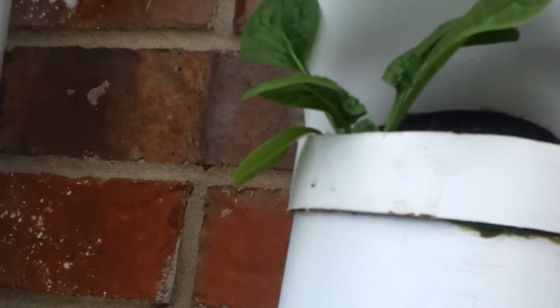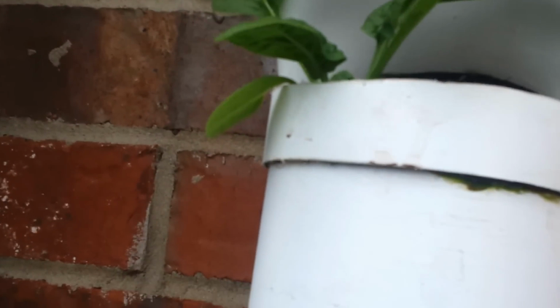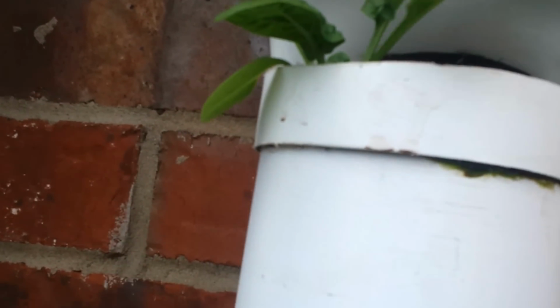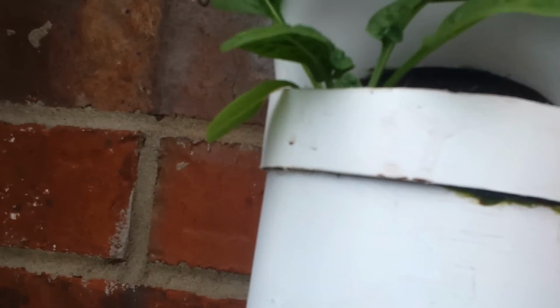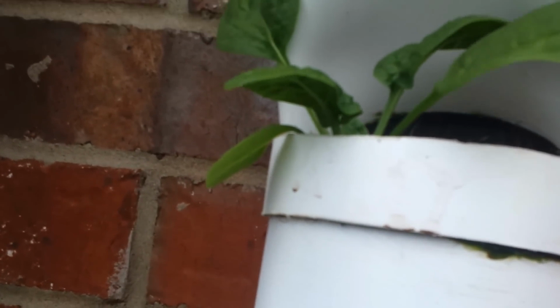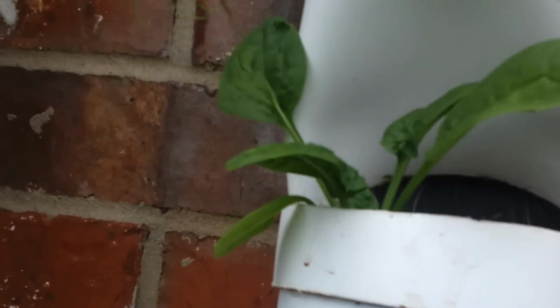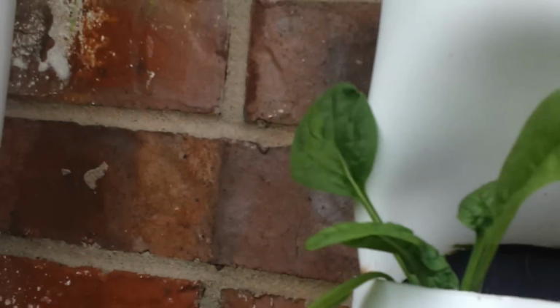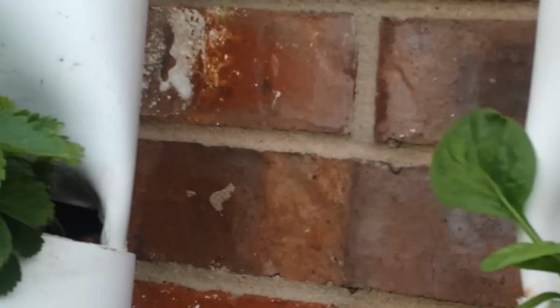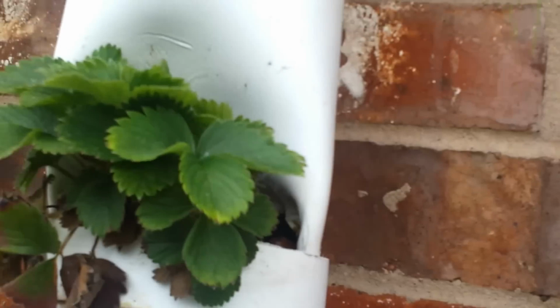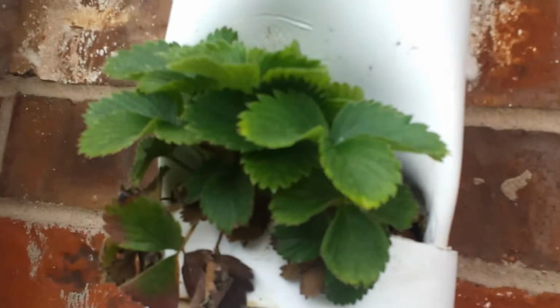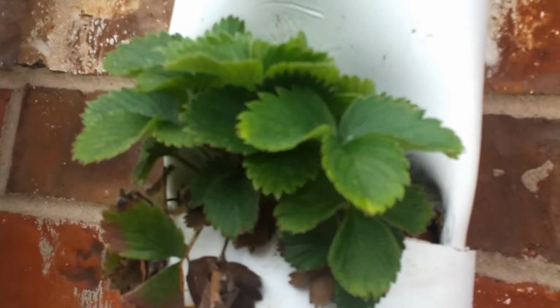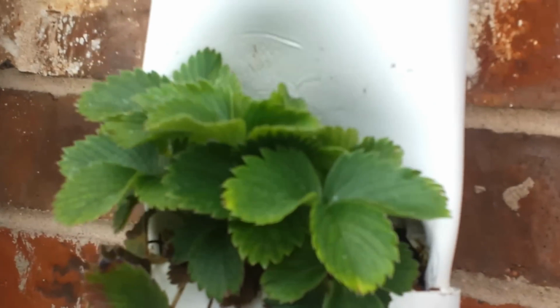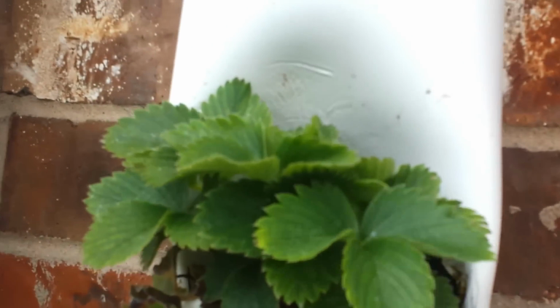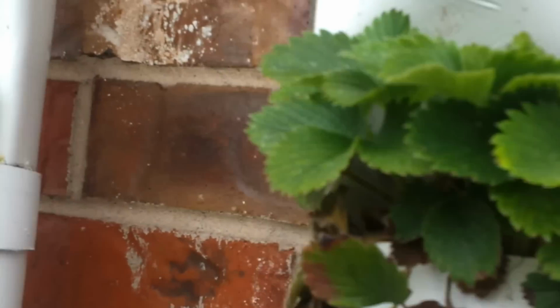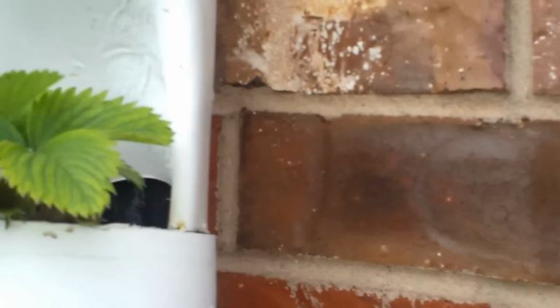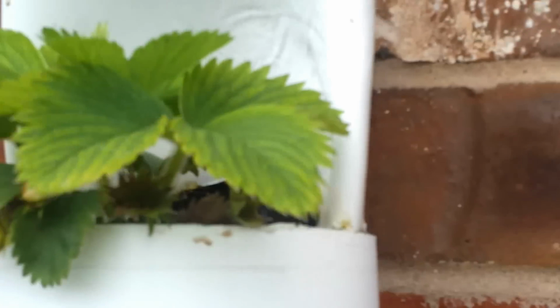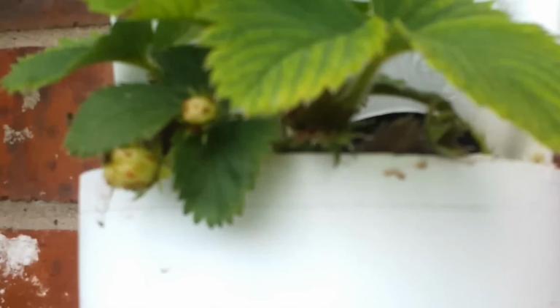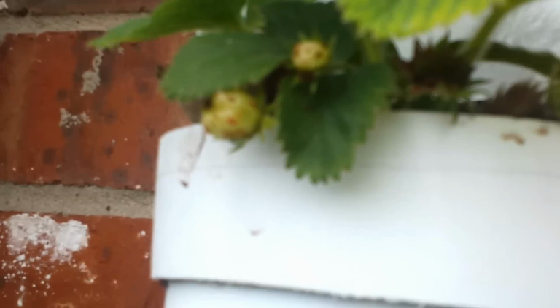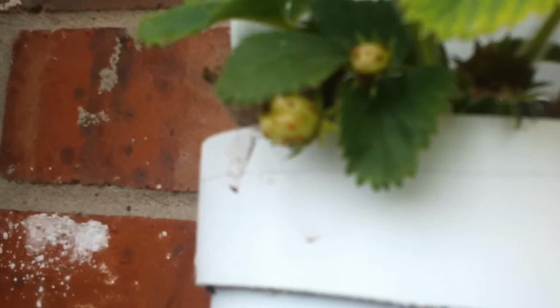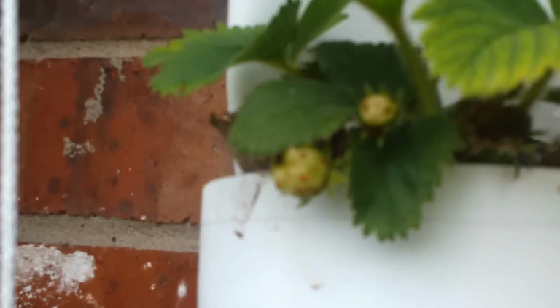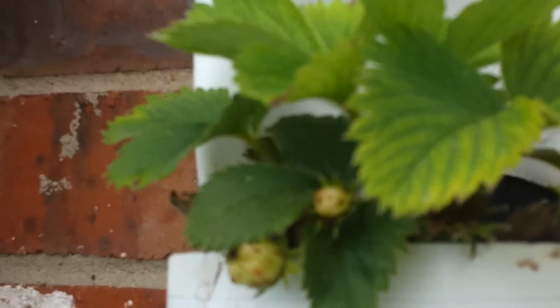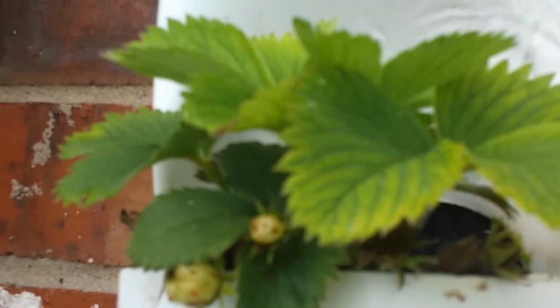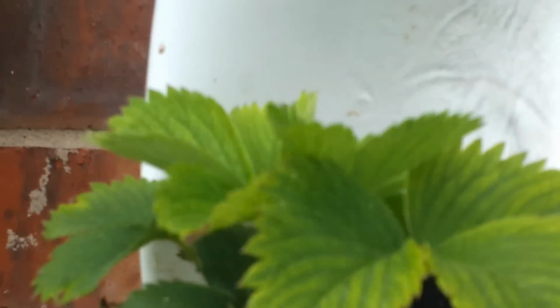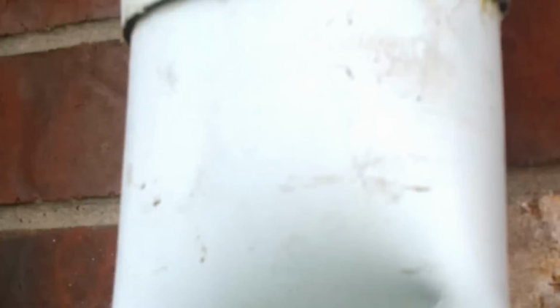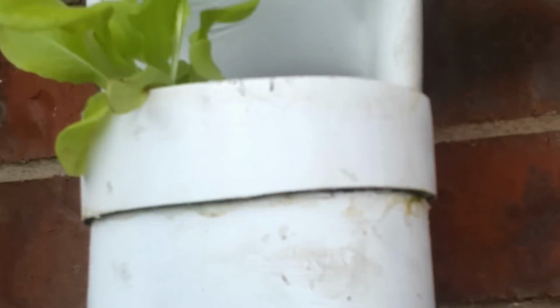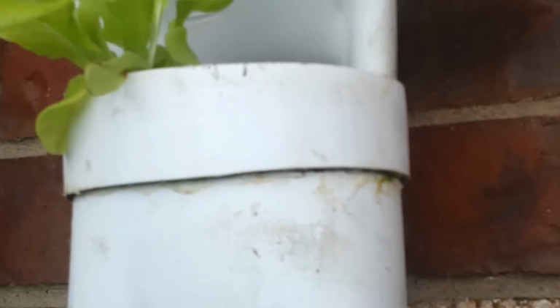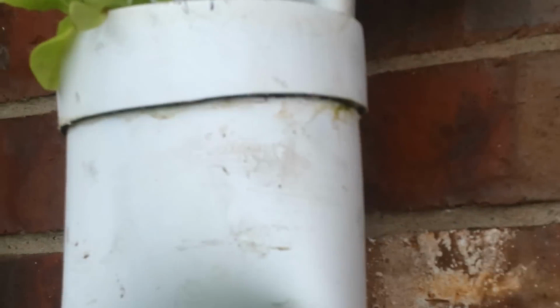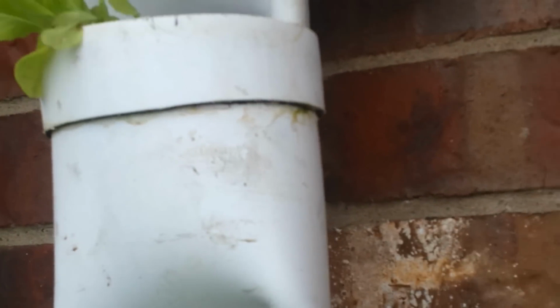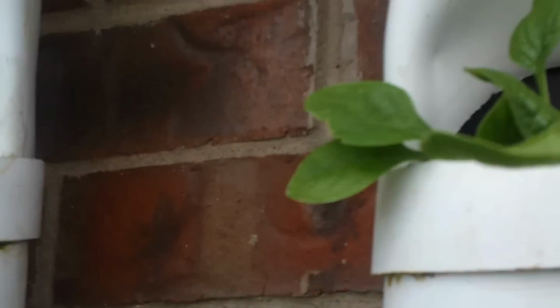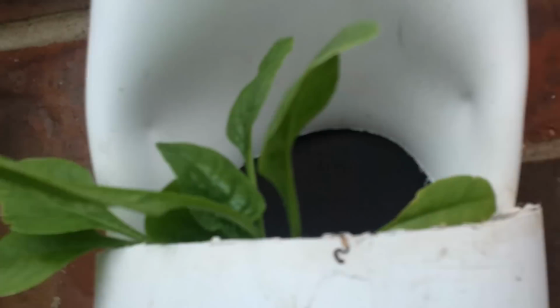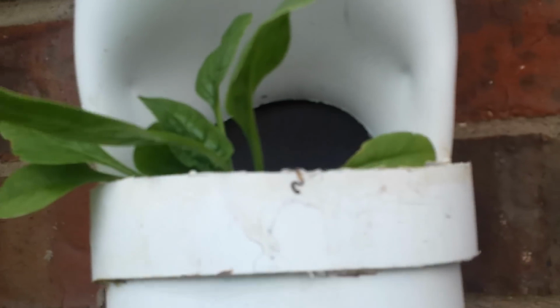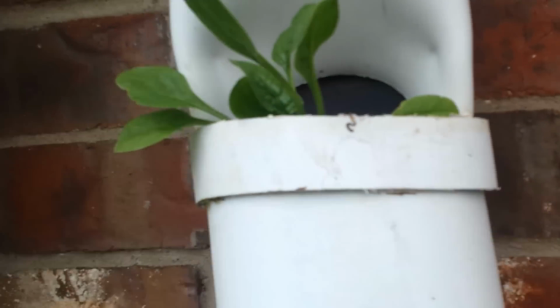Spinach coming in well. Strawberries are doing well — got a couple of new strawberries on this tower. Lettuce is doing fine, and more spinach over here.